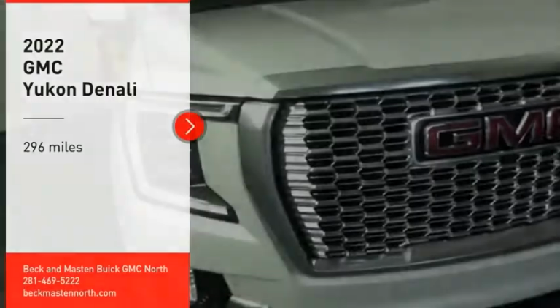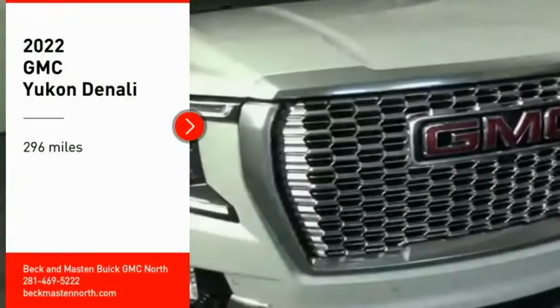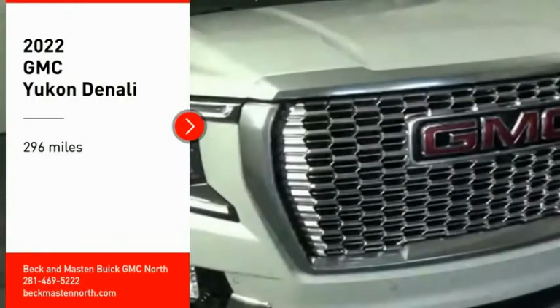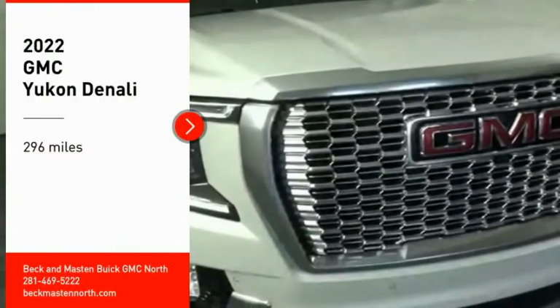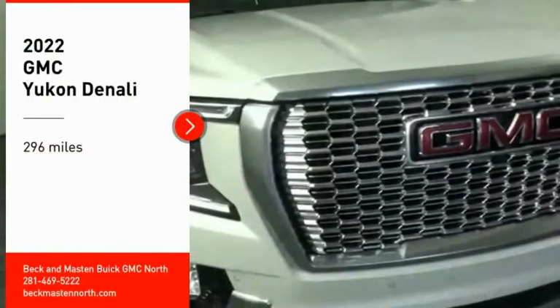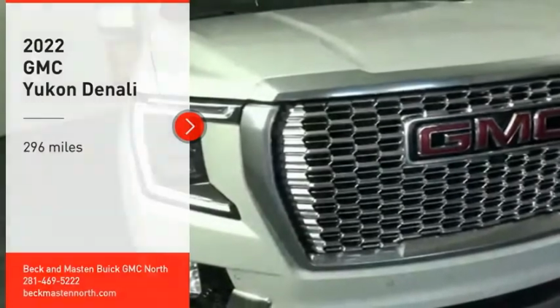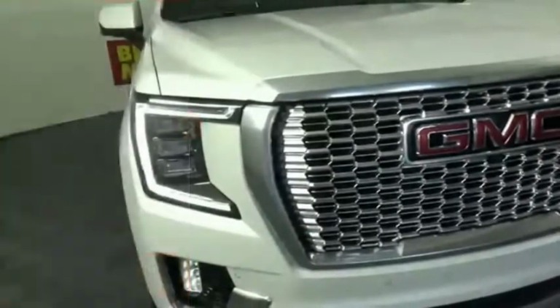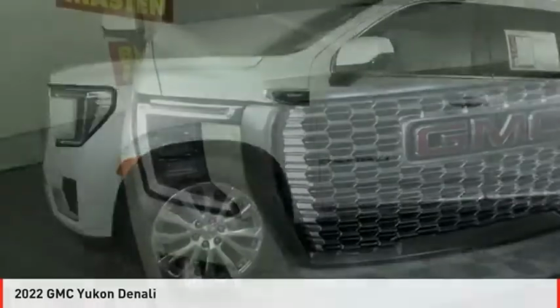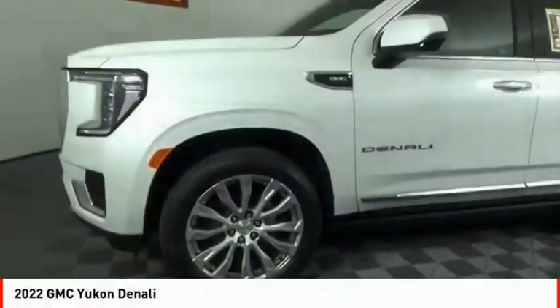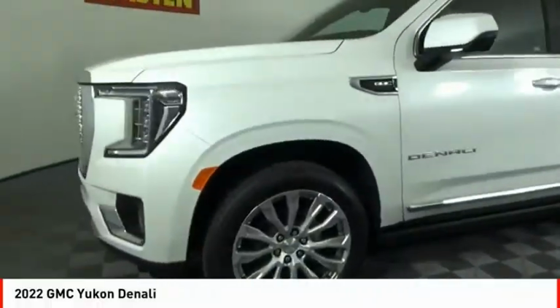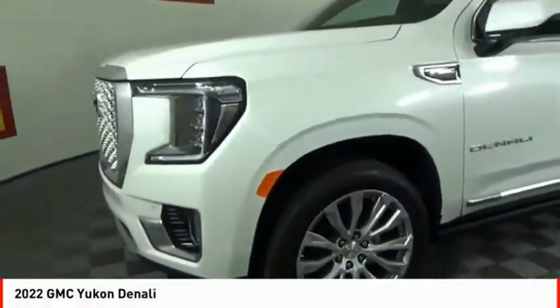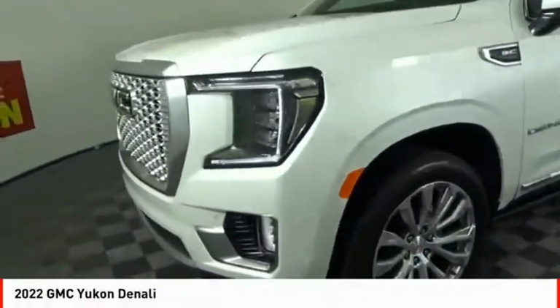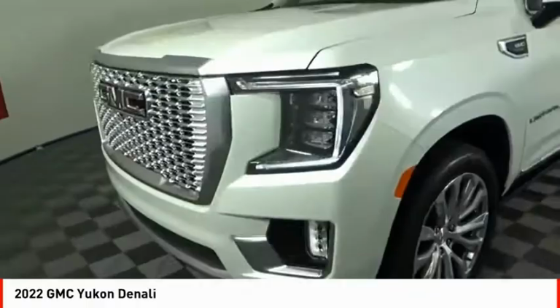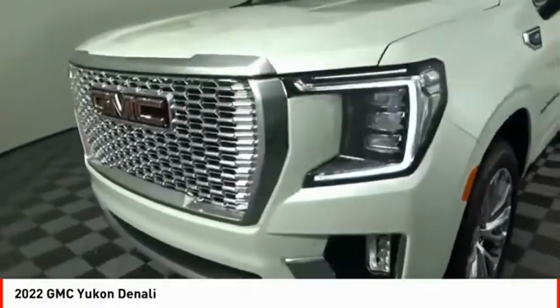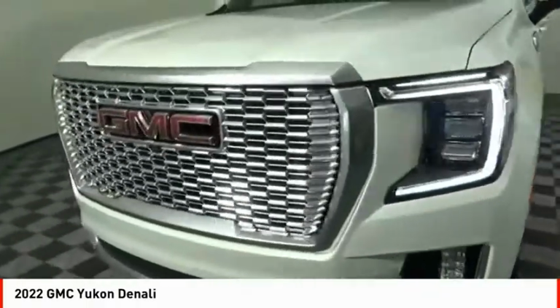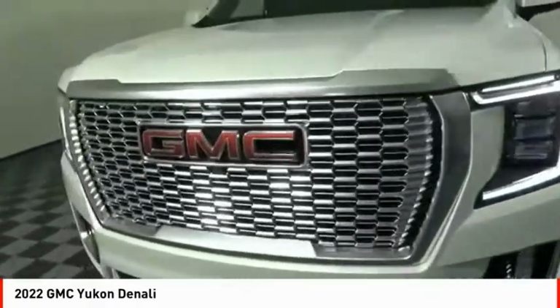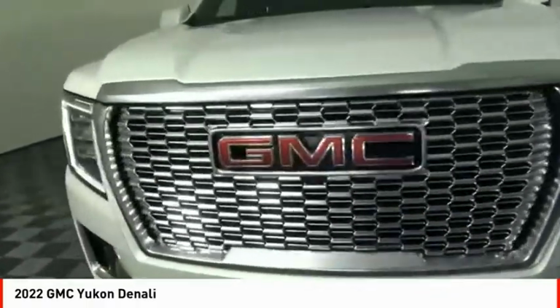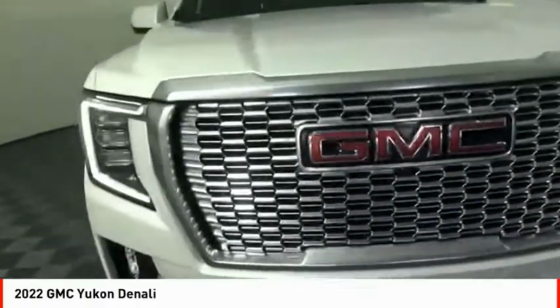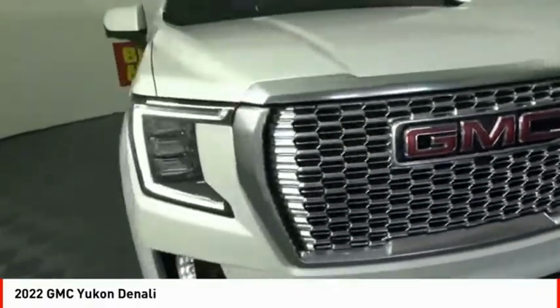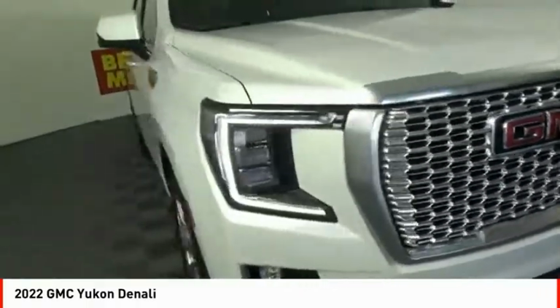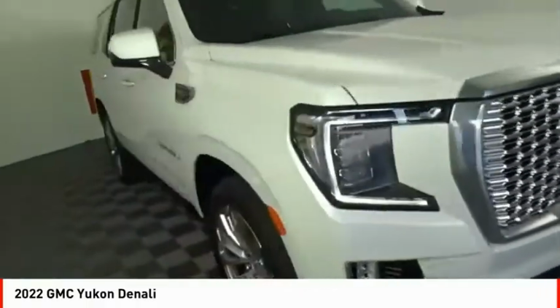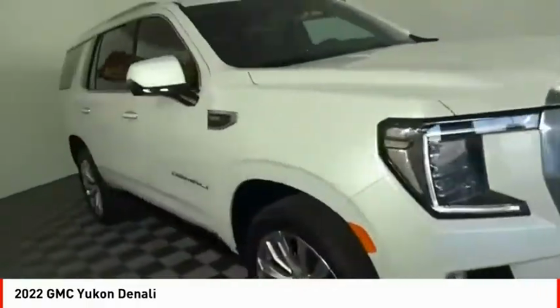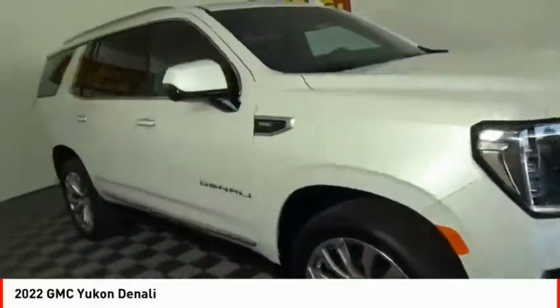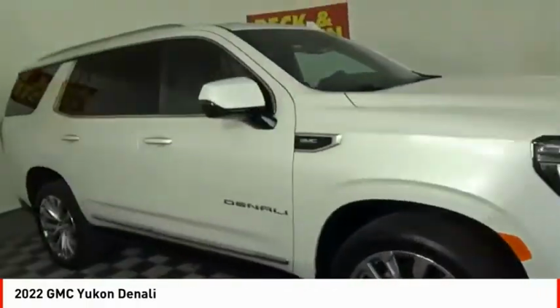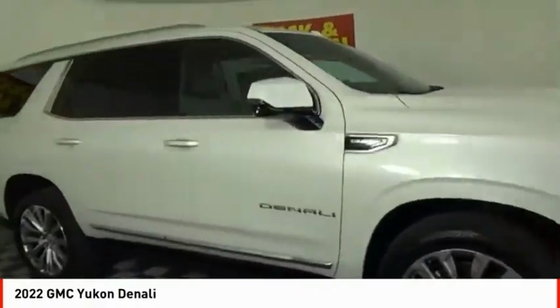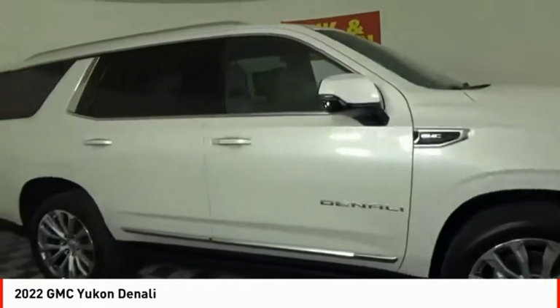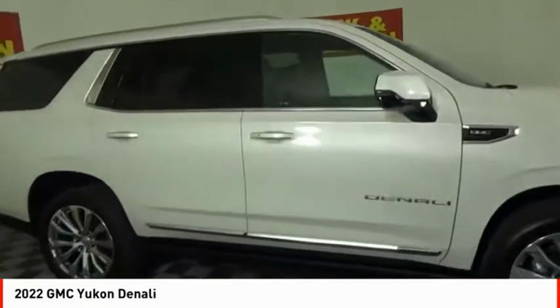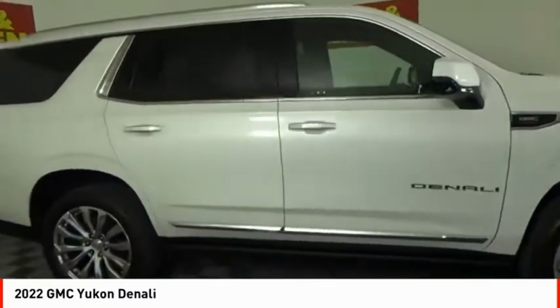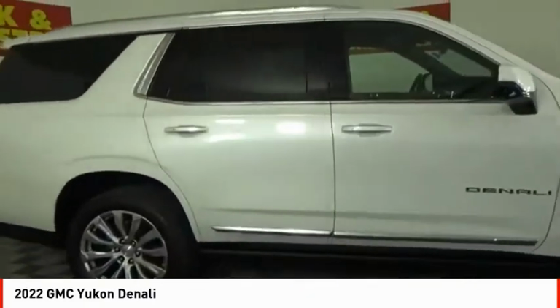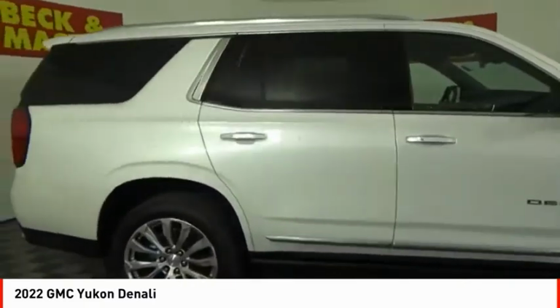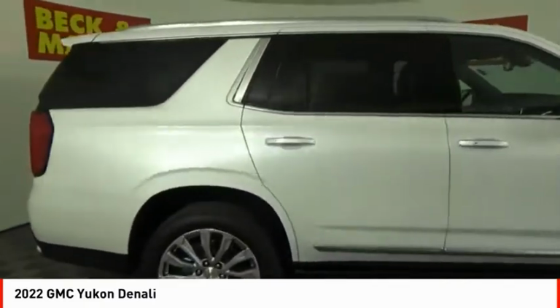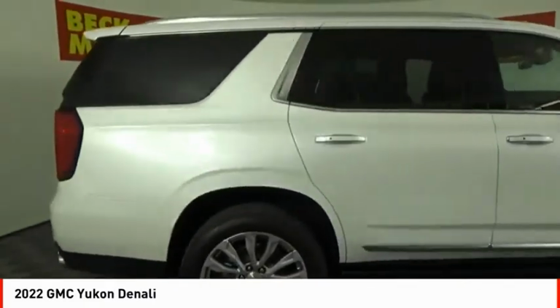Stop by and take a look at the 2022 Yukon. Peace of mind comes standard with GMC's 100,000 mile 5-year powertrain warranty and Yukon's 5-star frontal crash test rating.